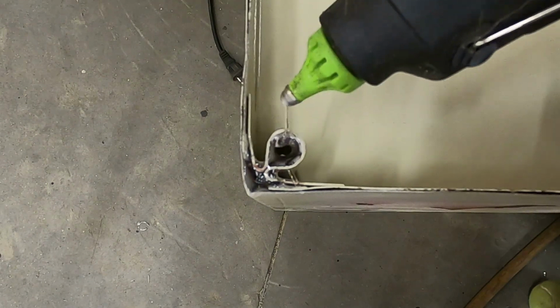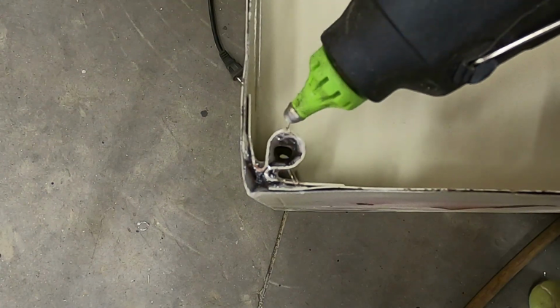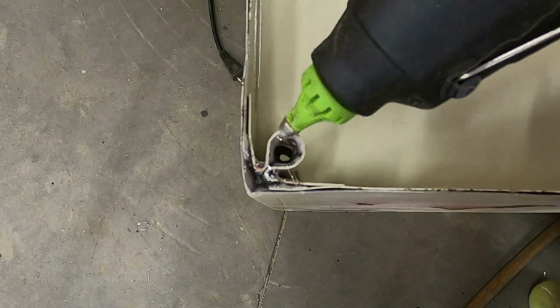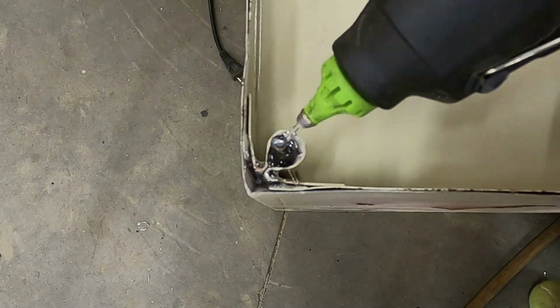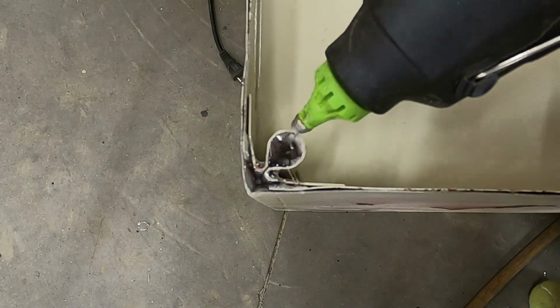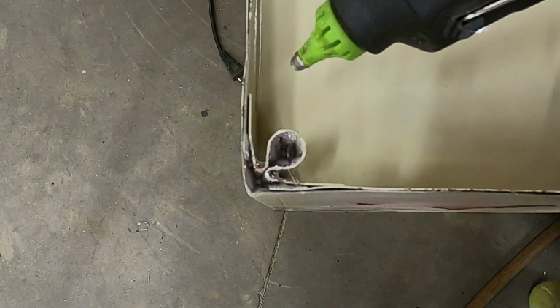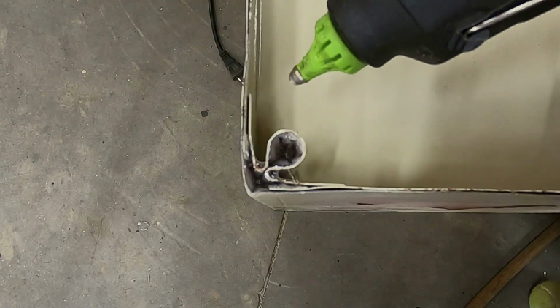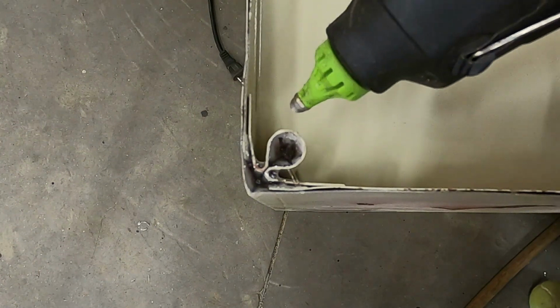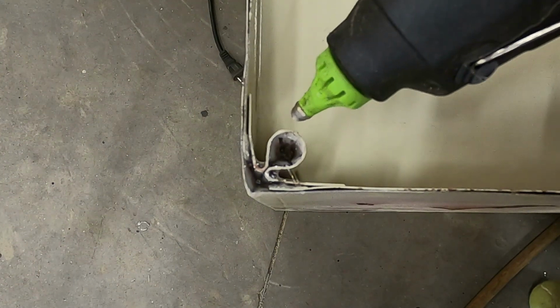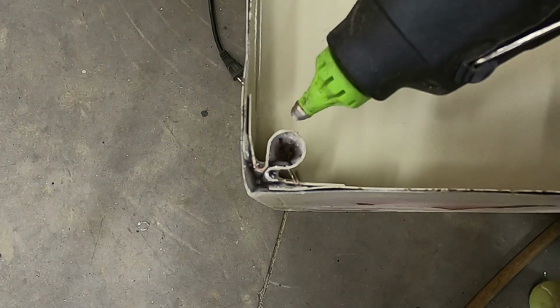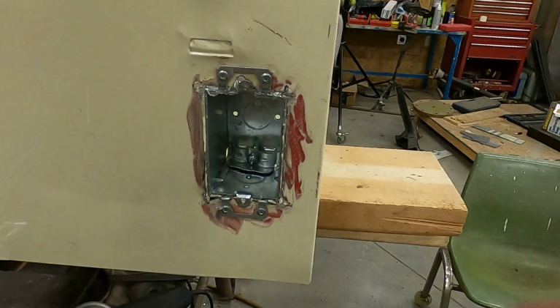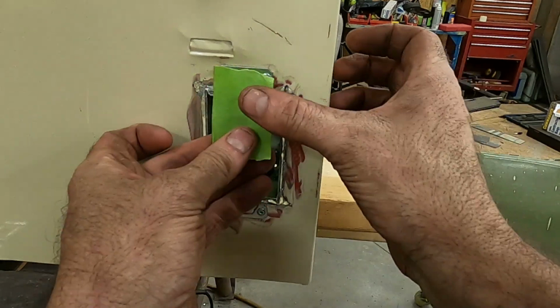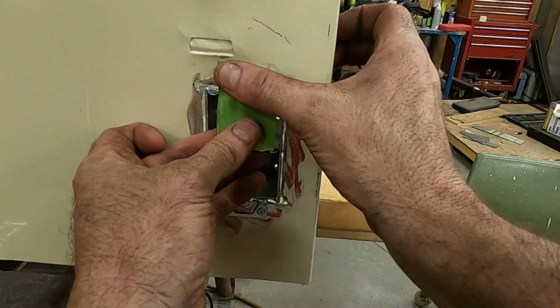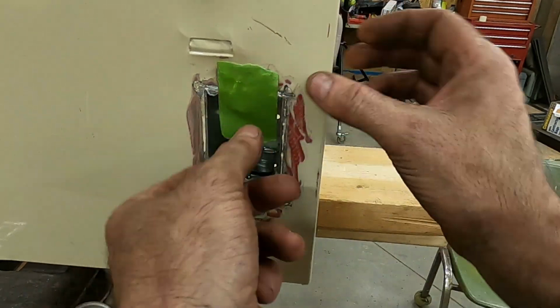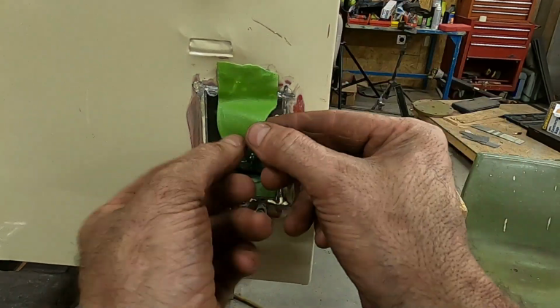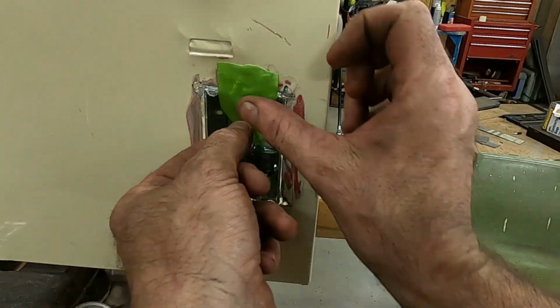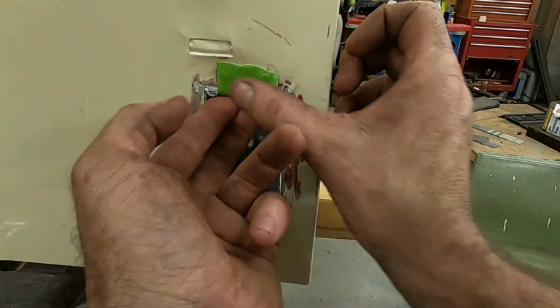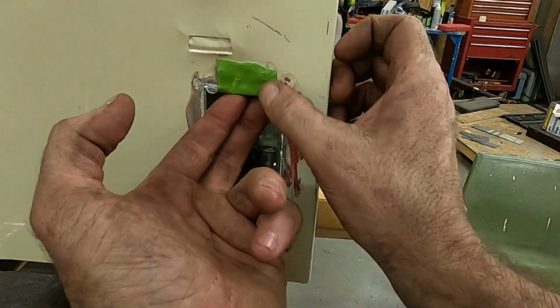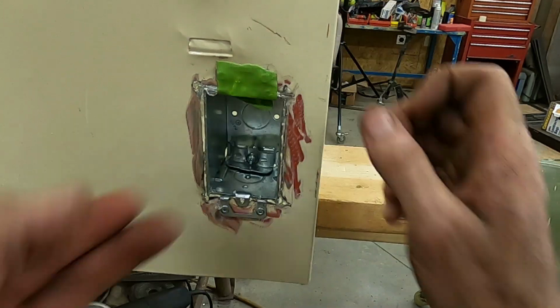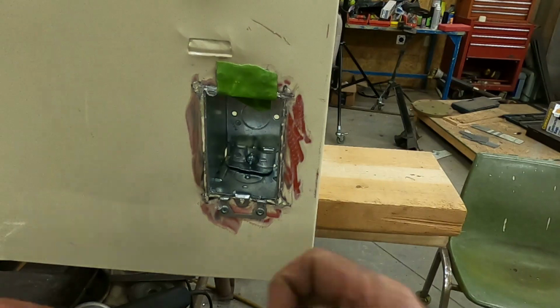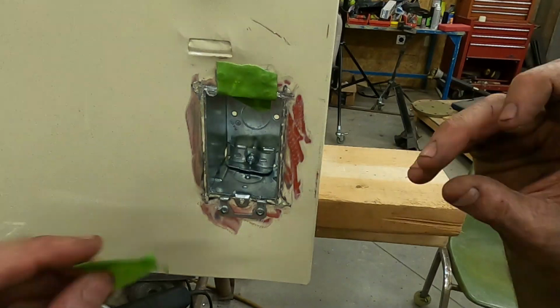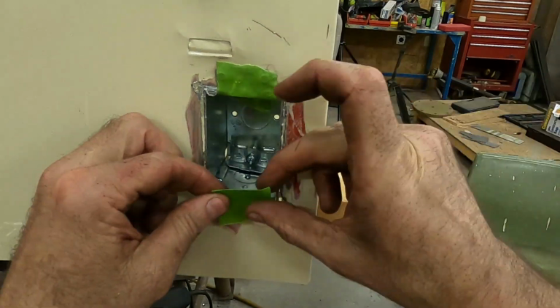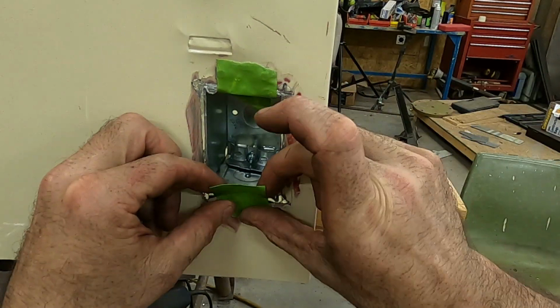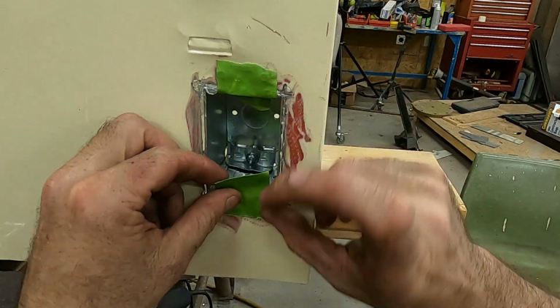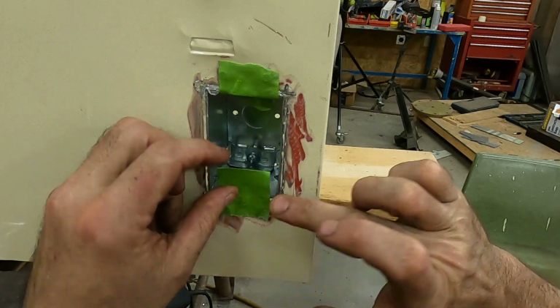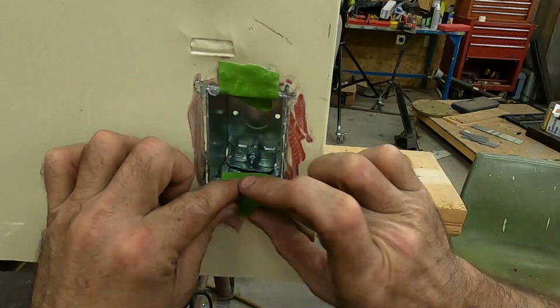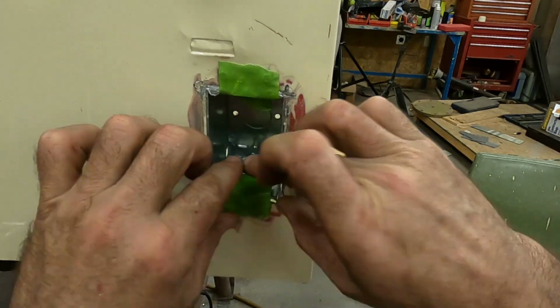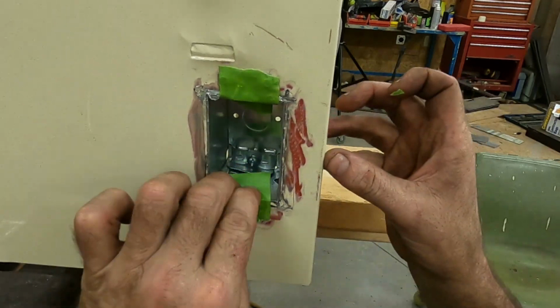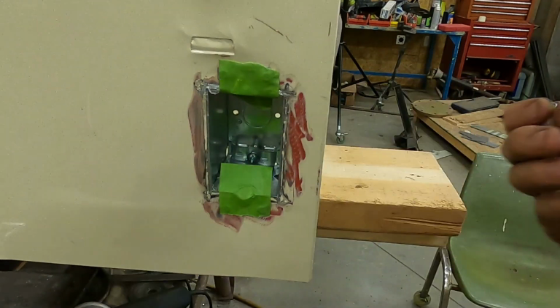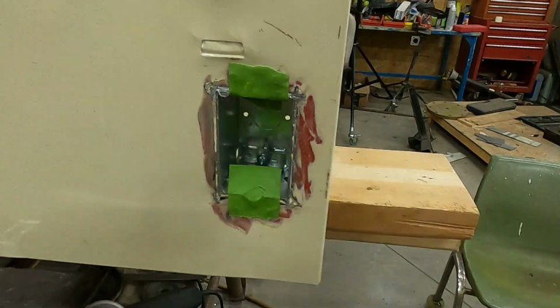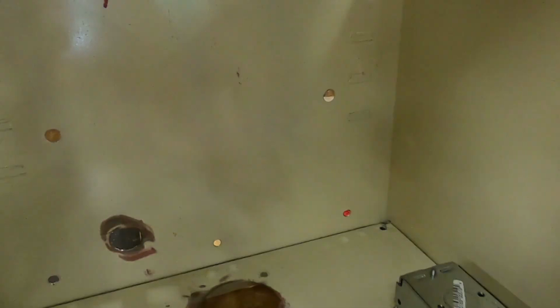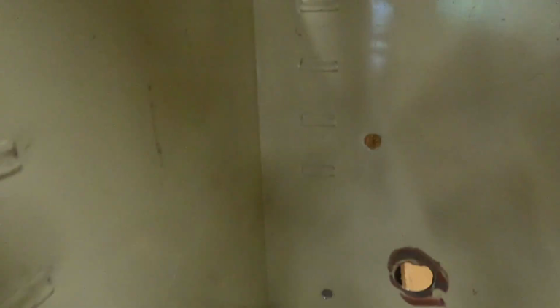I used hot glue to fill the holes in the lower corners of the box to prevent small insects or spiders from getting inside. After that I covered the electrical grounding points with tape before applying the final coat of paint.